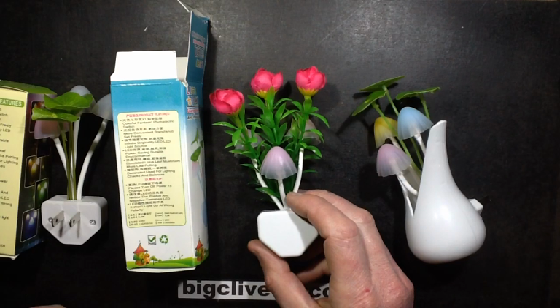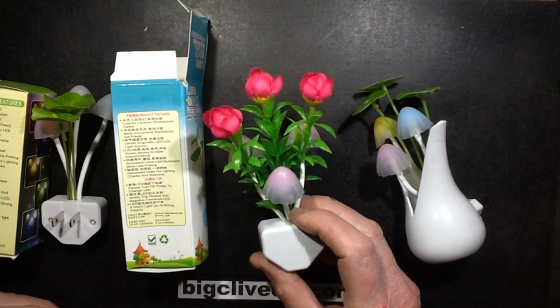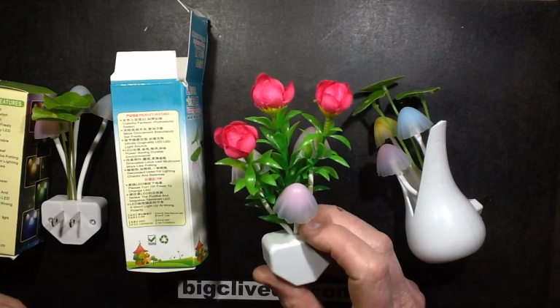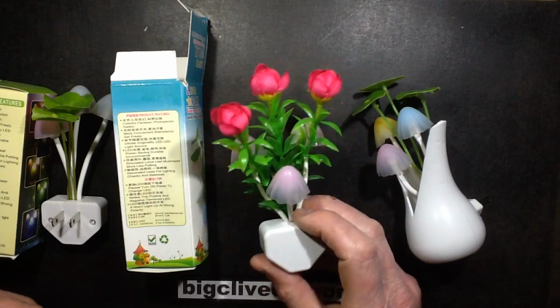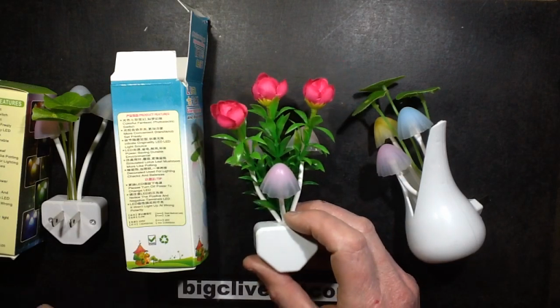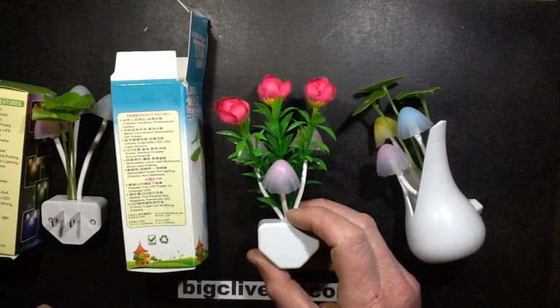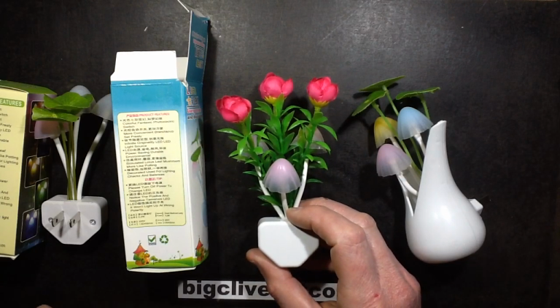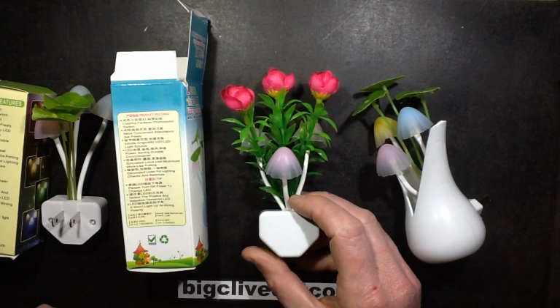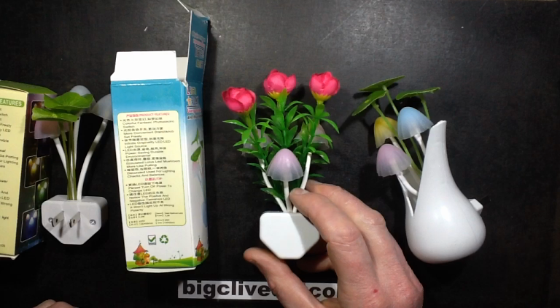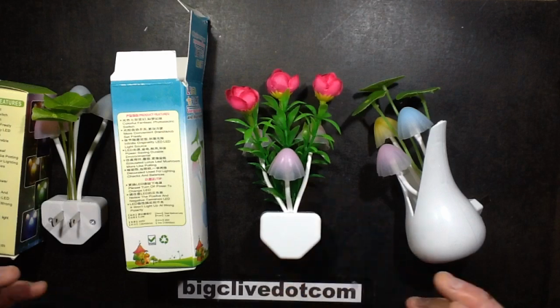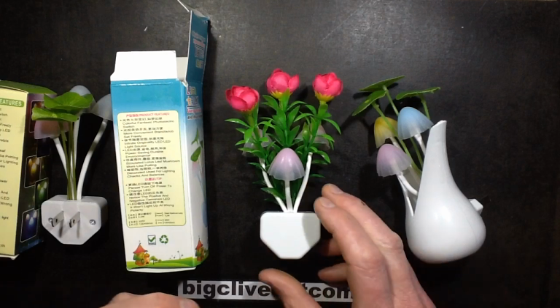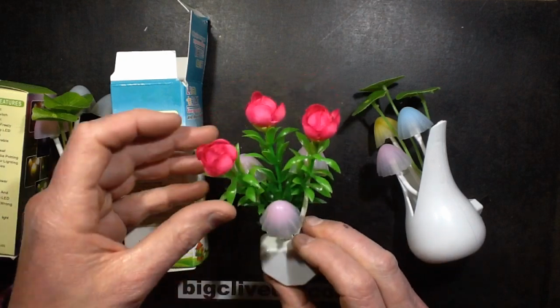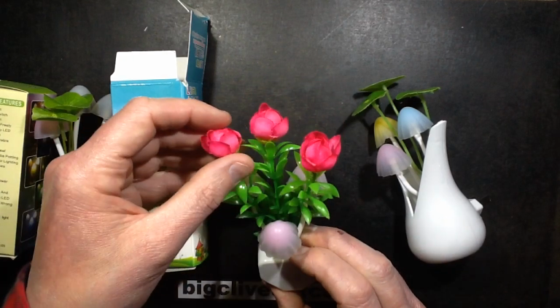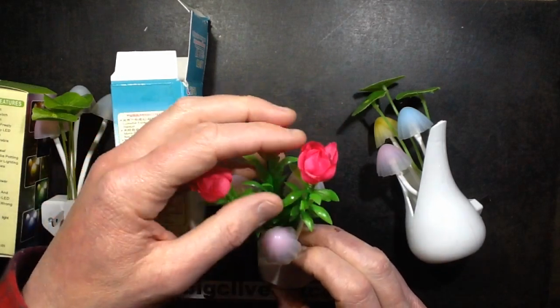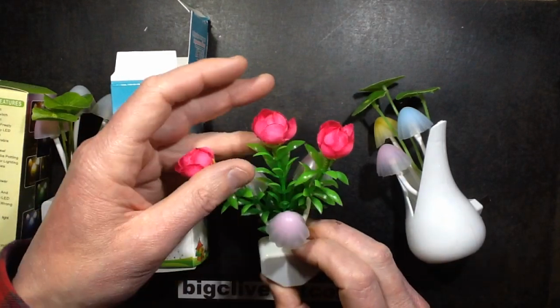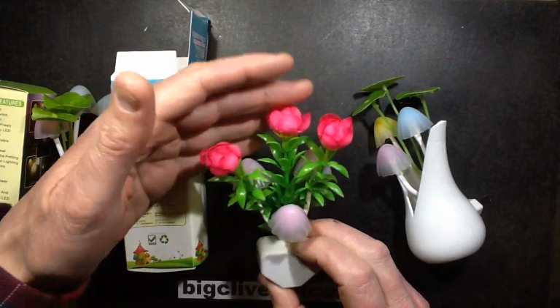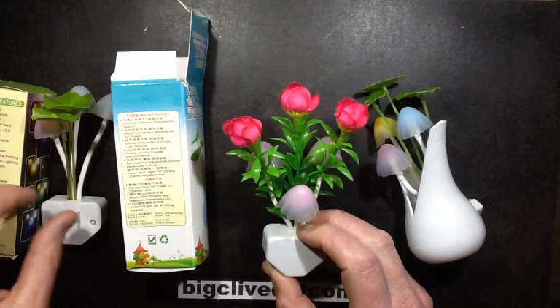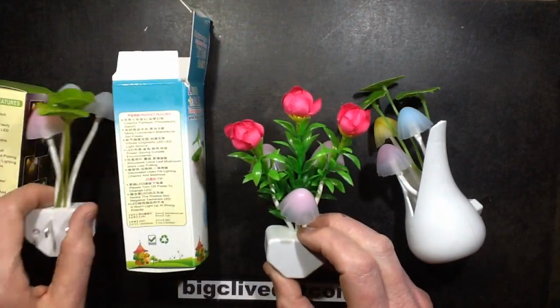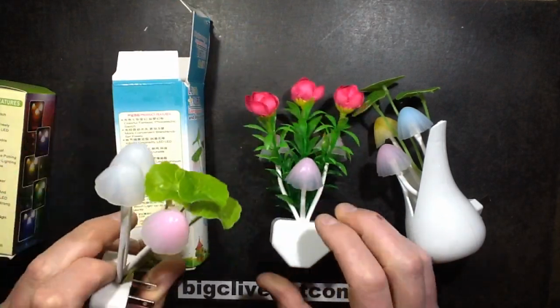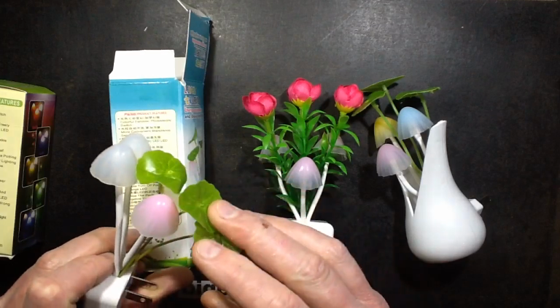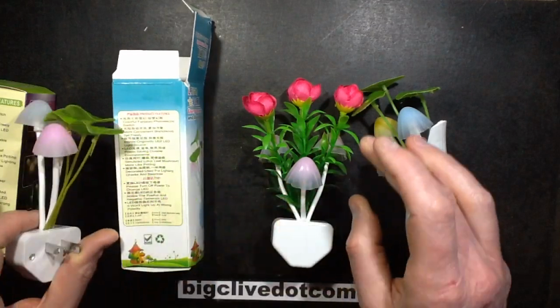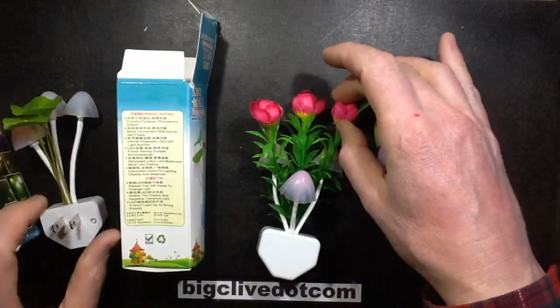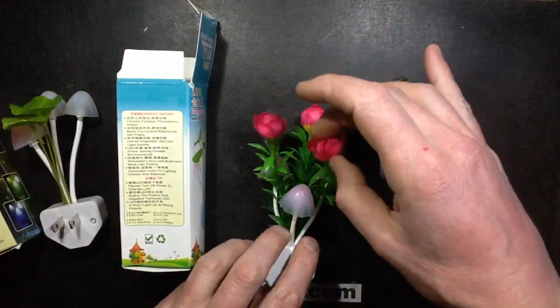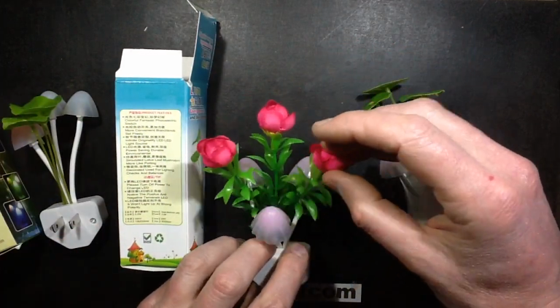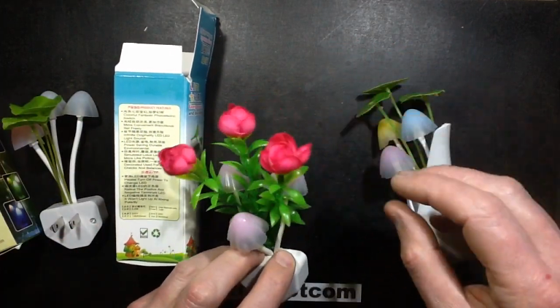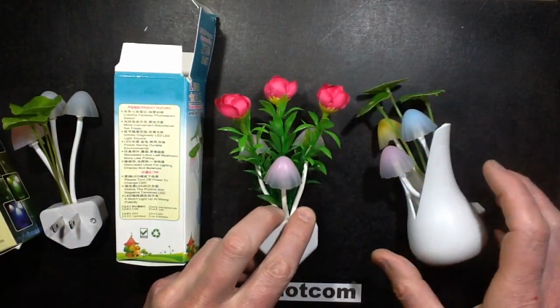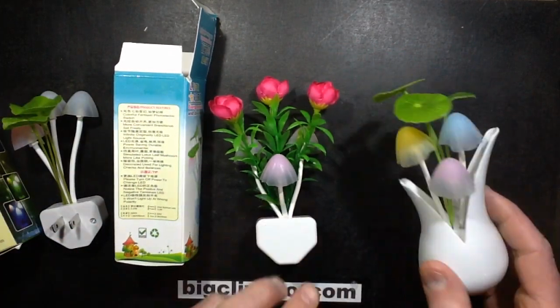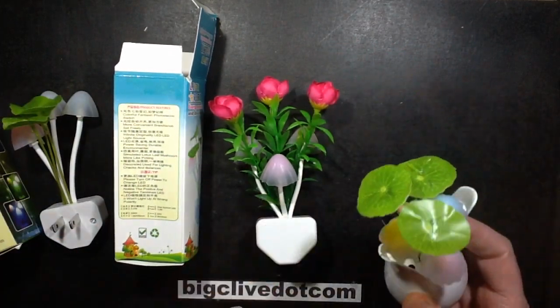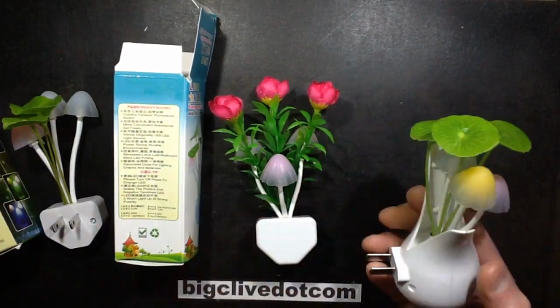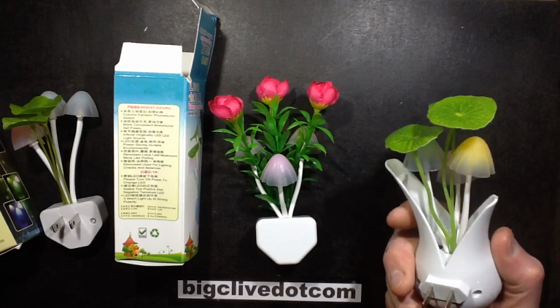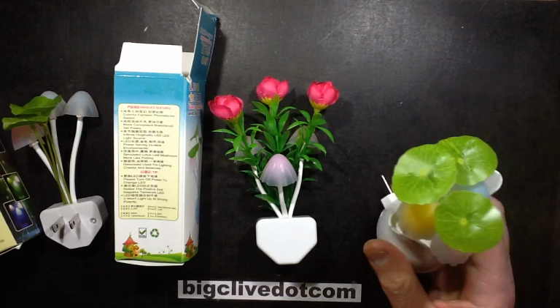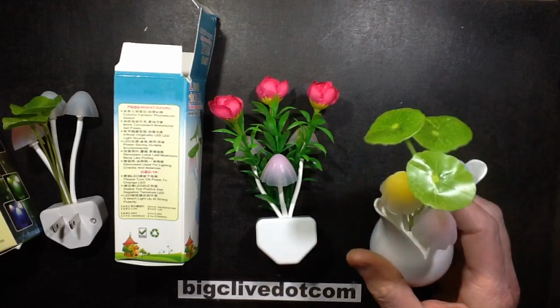I got more LED mushroom lights. I got these ones because they had interesting different things — instead of the usual sort of lotus leaf design, they had these little rose things jammed in. And this one's in a completely different style of package.